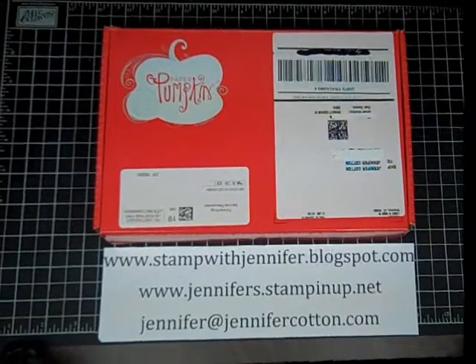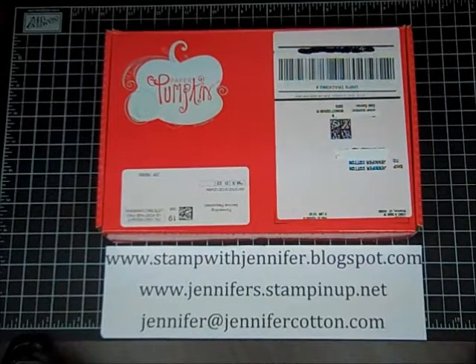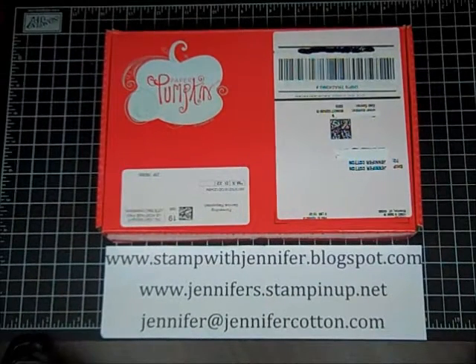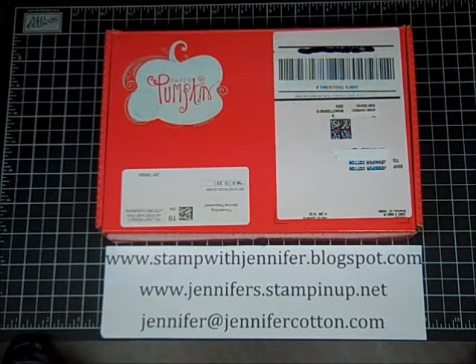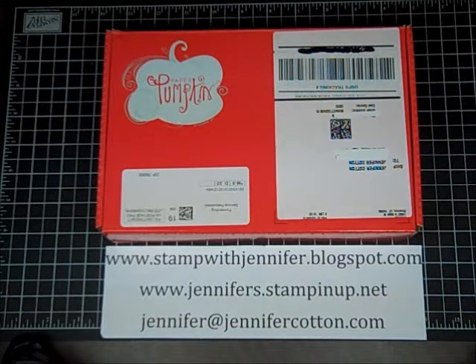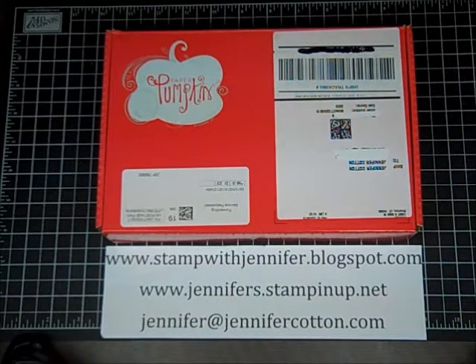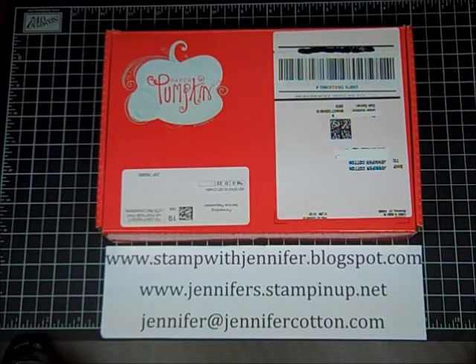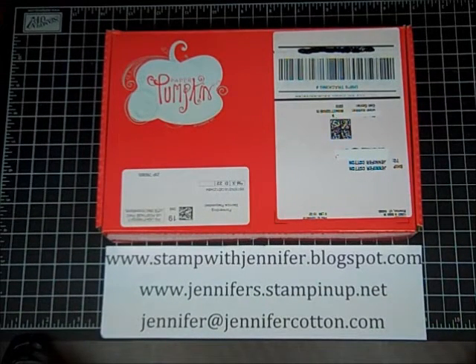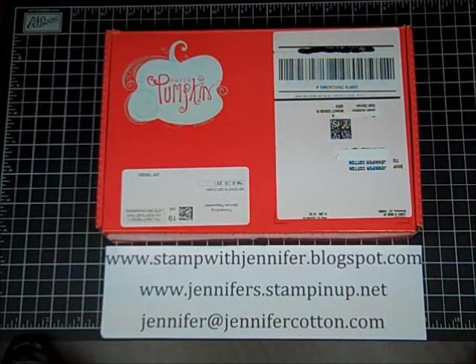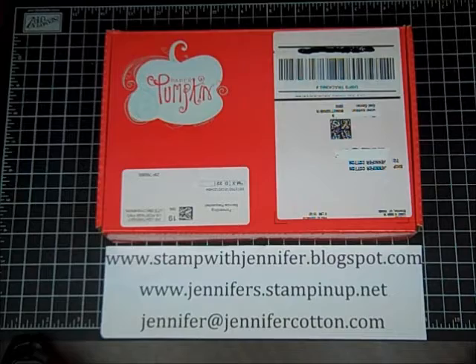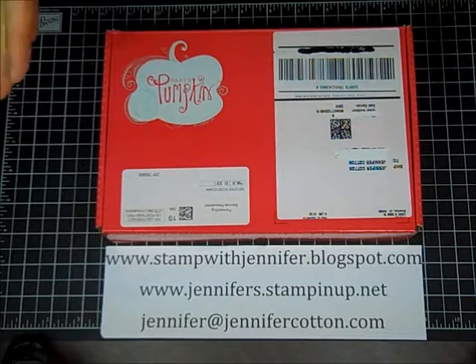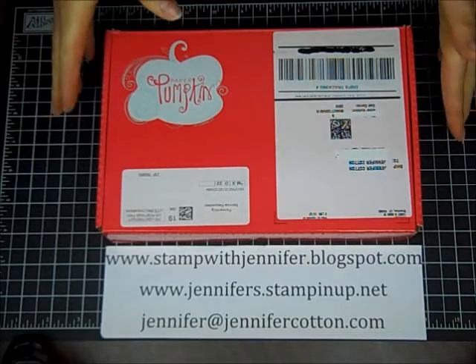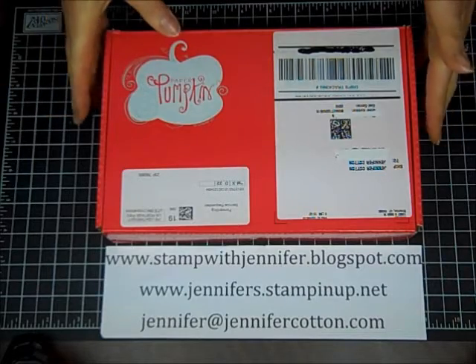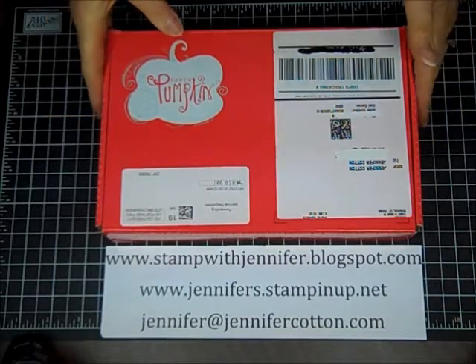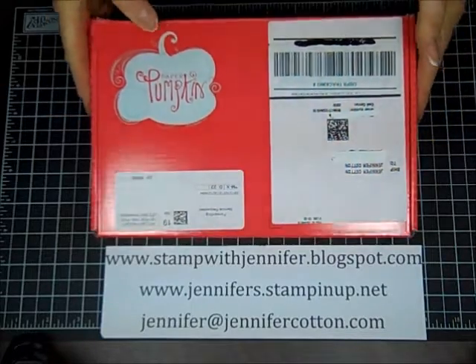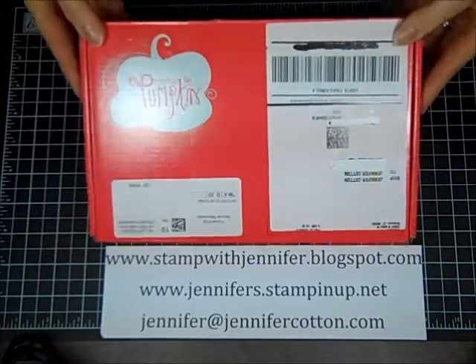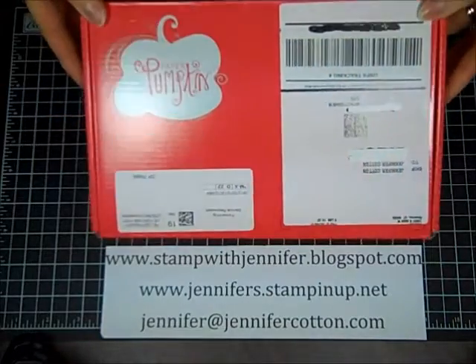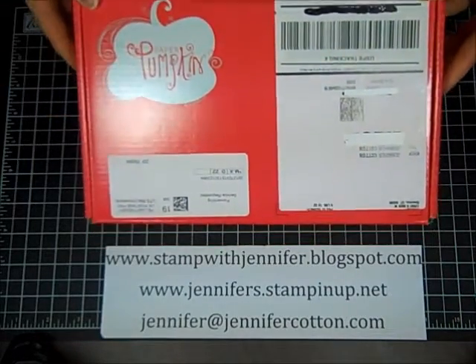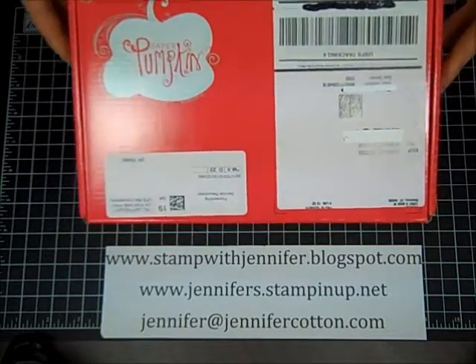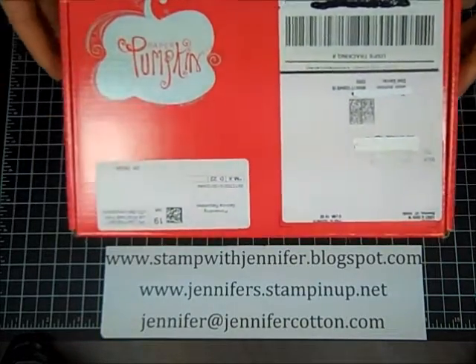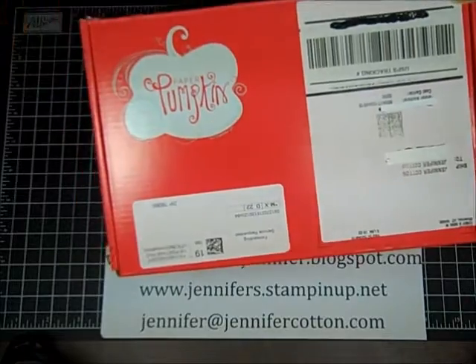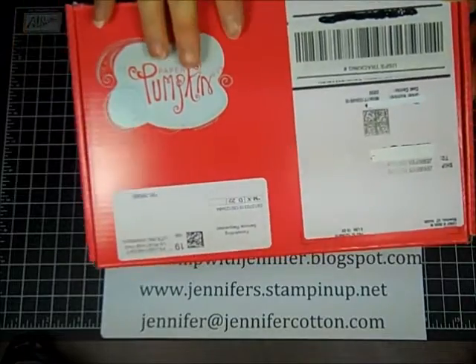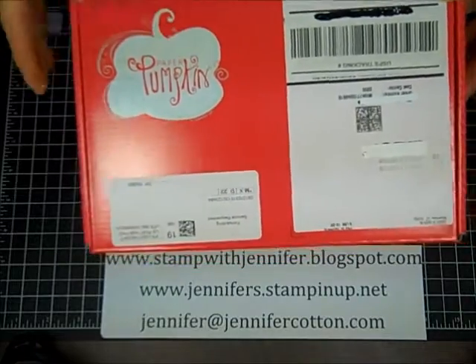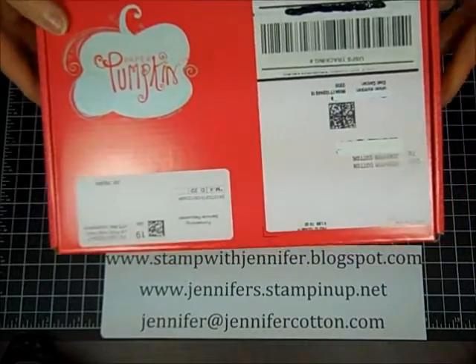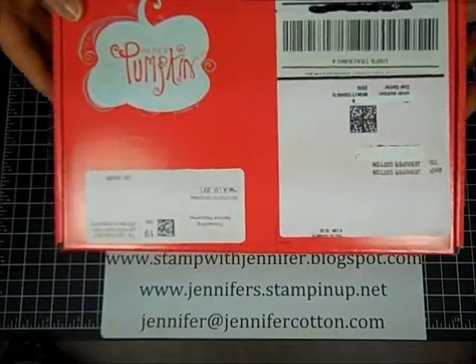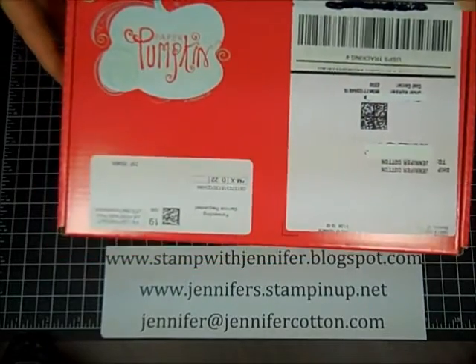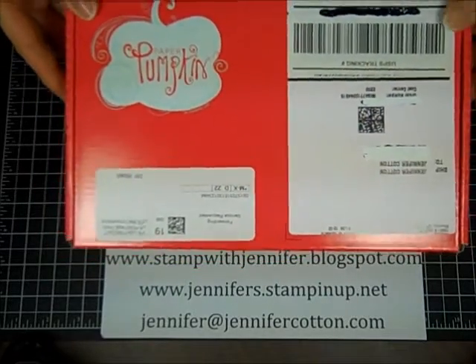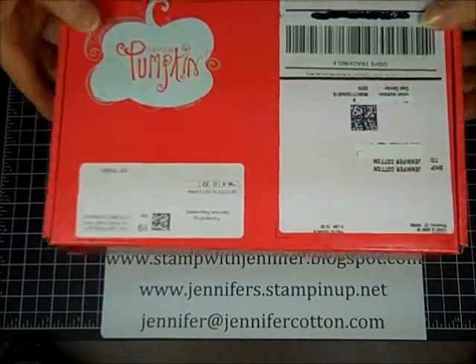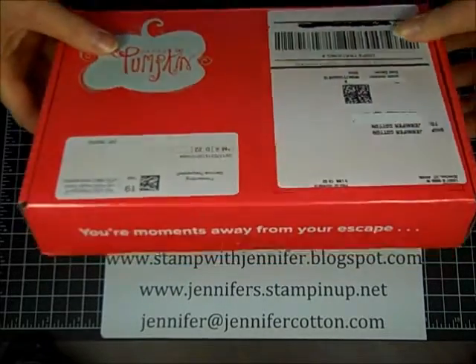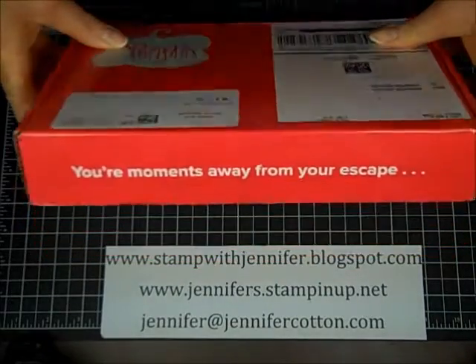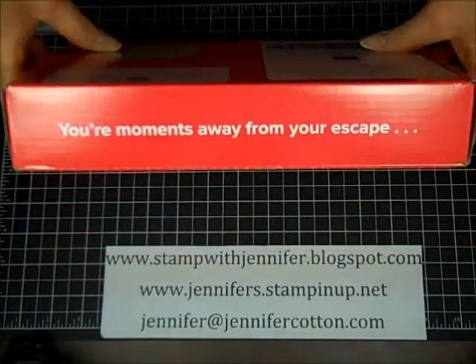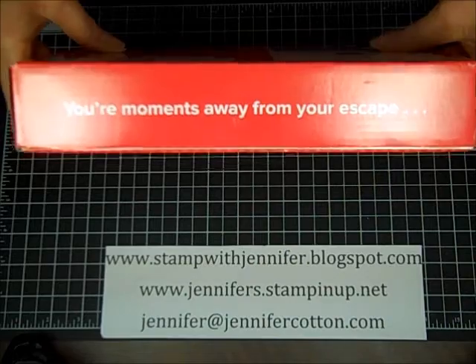Hey everyone, it's Jennifer from stampwithjennifer.blogspot.com and I want to do a quick video to introduce you to My Paper Pumpkin. It's a program from Stampin' Up! where you get a kit in the mail each month.